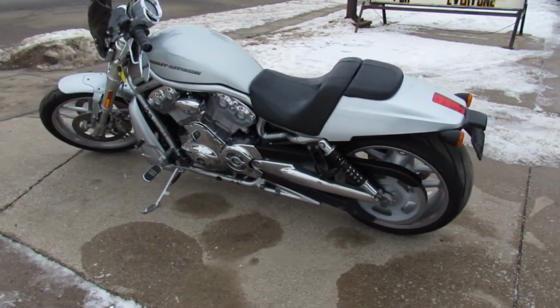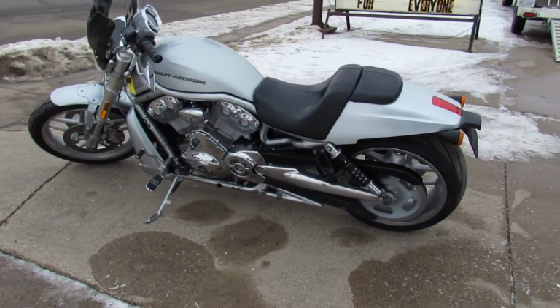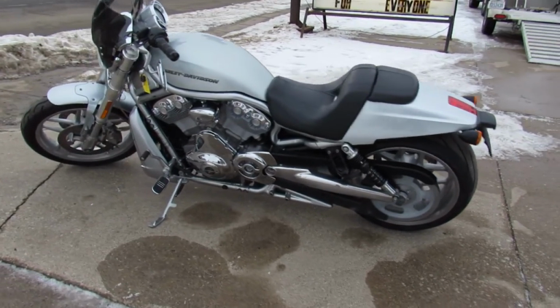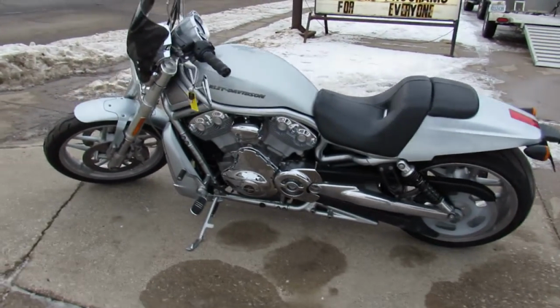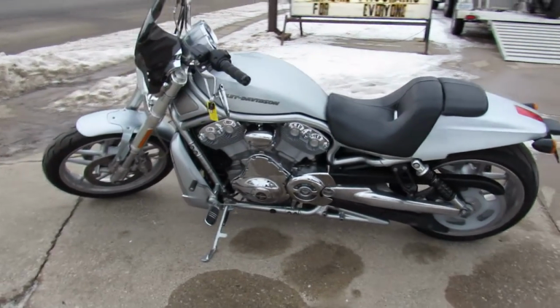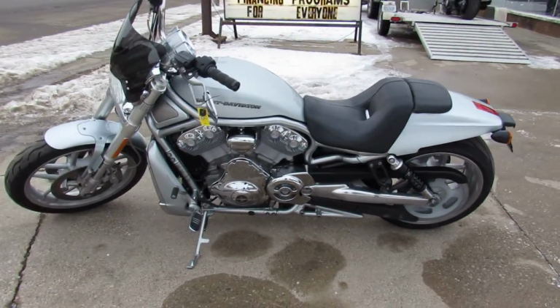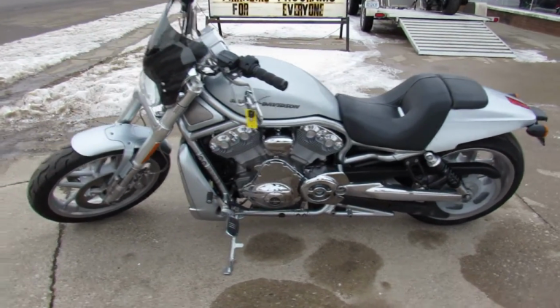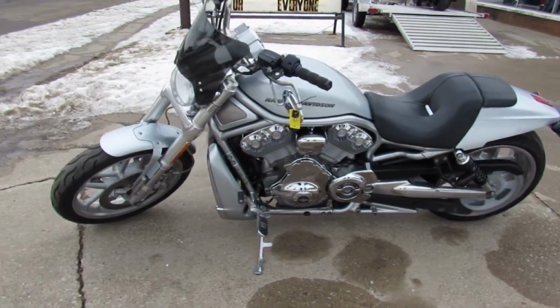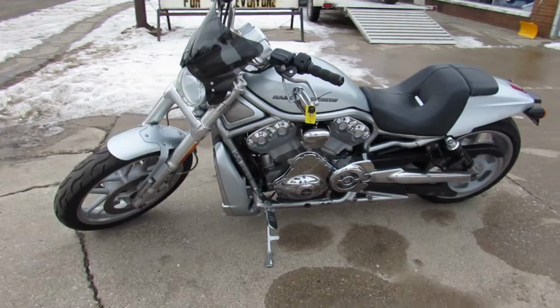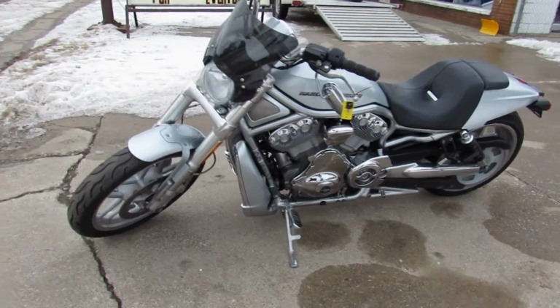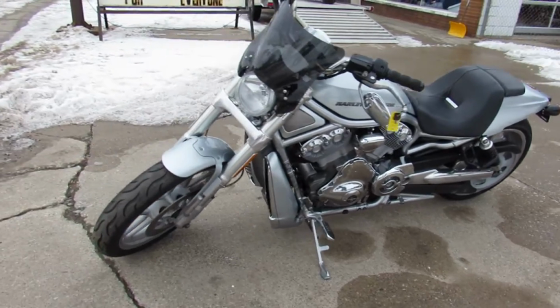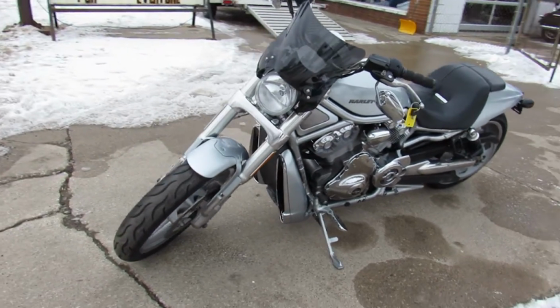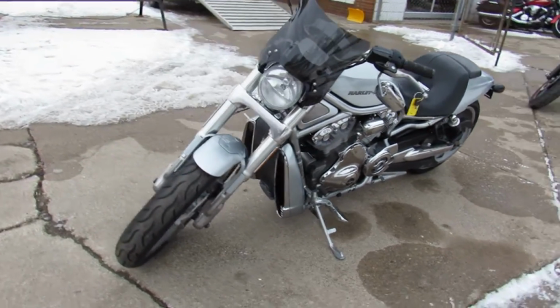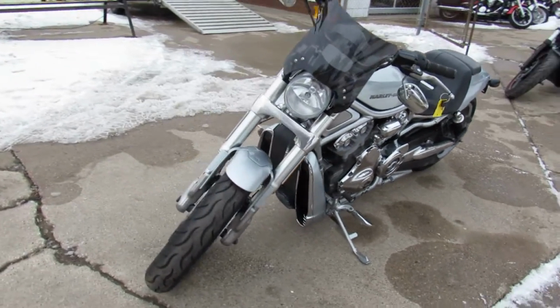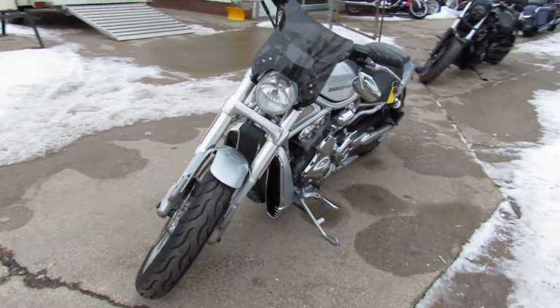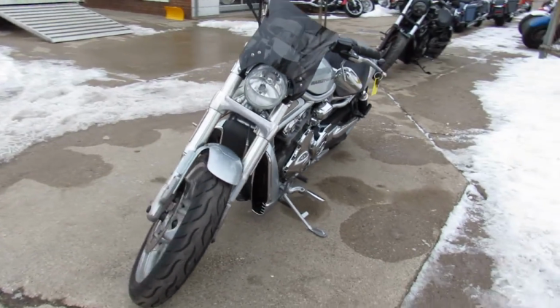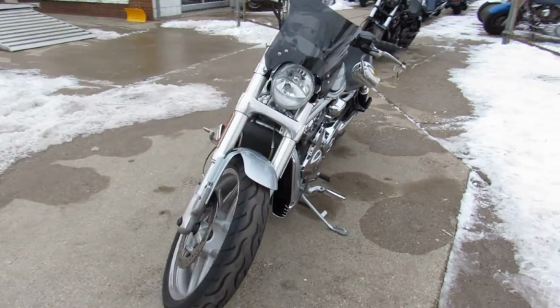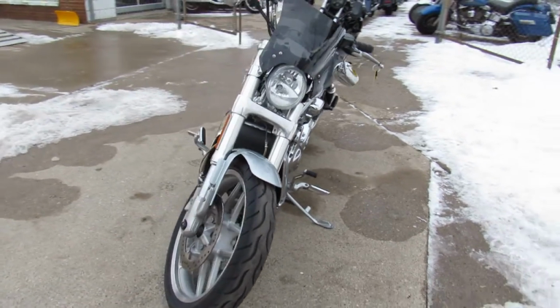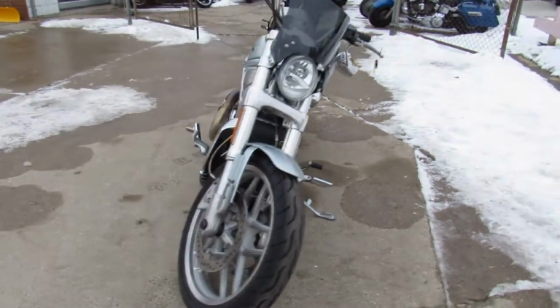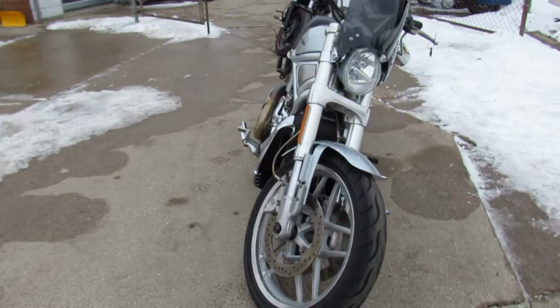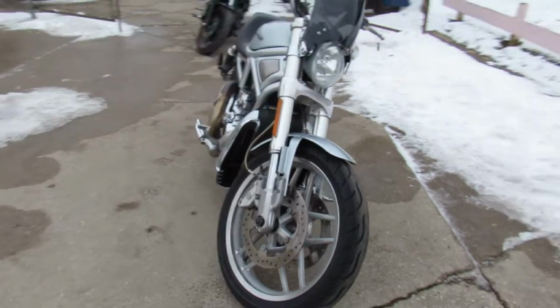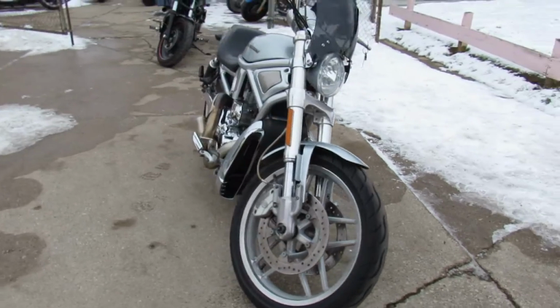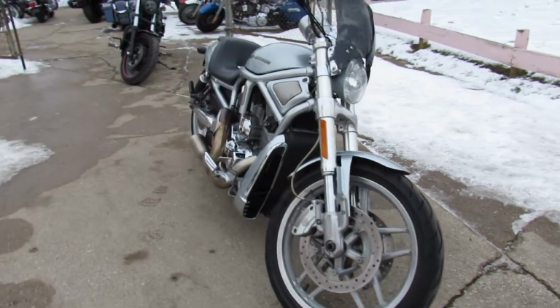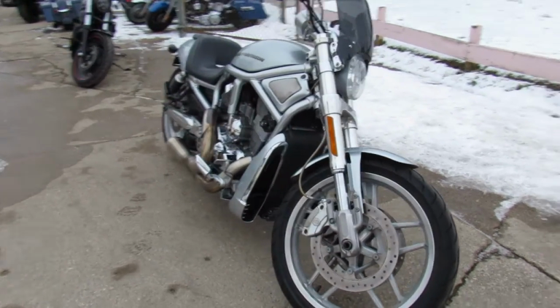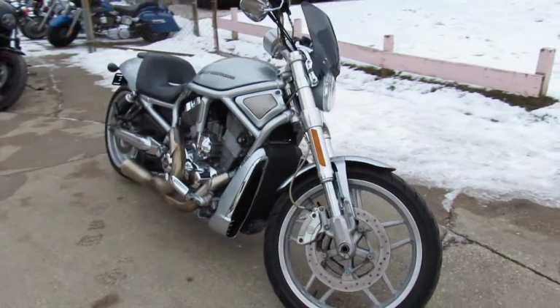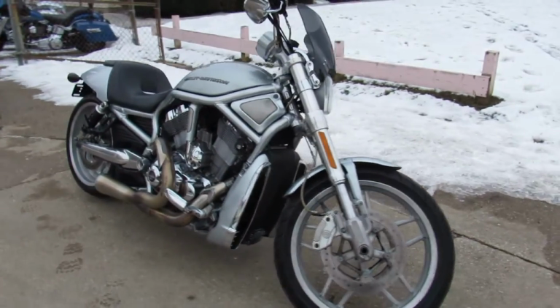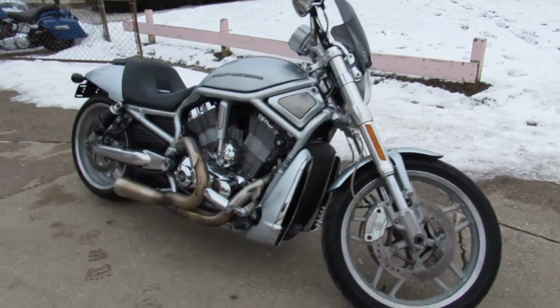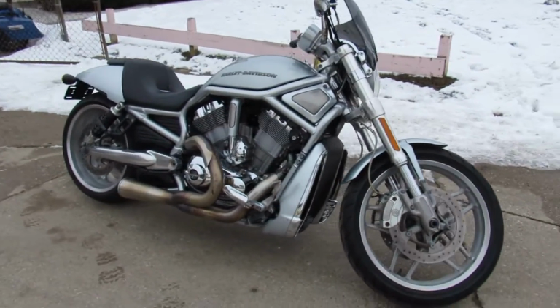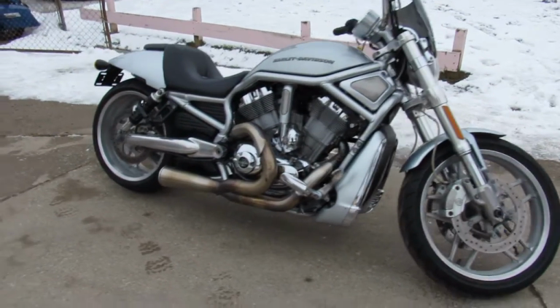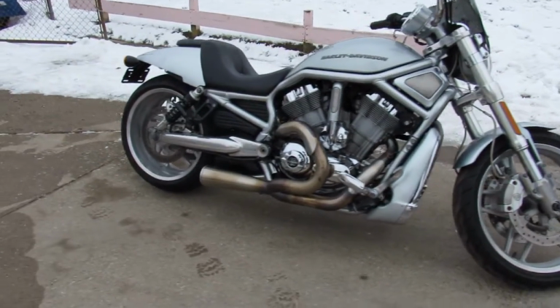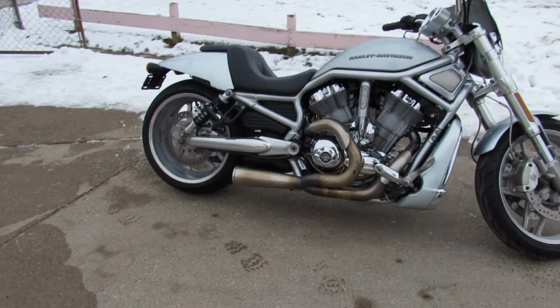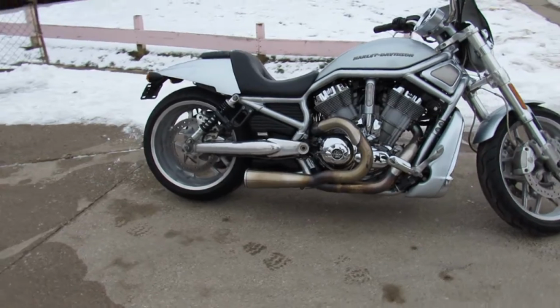Just serviced at the dealership, been inspected, all the fluids have been changed. There is a warranty available, so you can buy with confidence on this 2012 anniversary edition V-Rod. Guys, keep an eye on our website, our YouTube channel, Facebook page — we've got over 450 used bikes and we've got guaranteed financing.